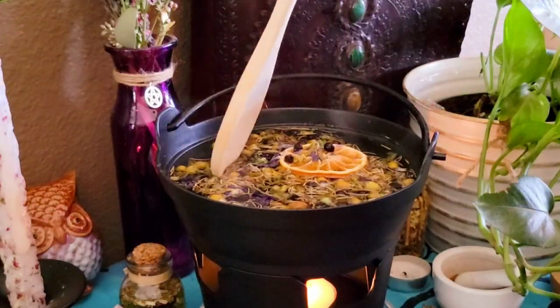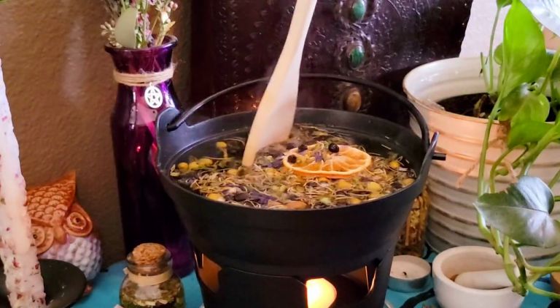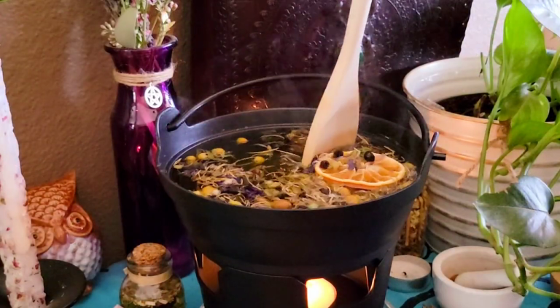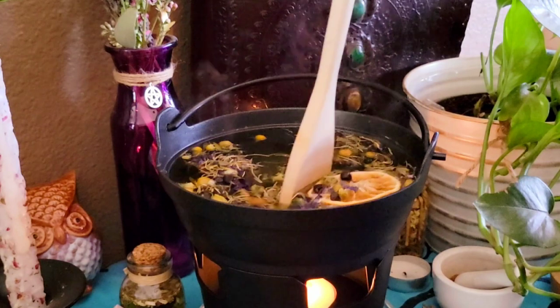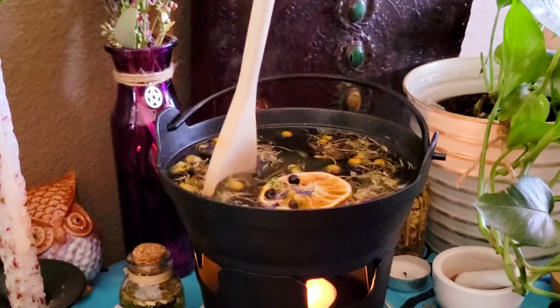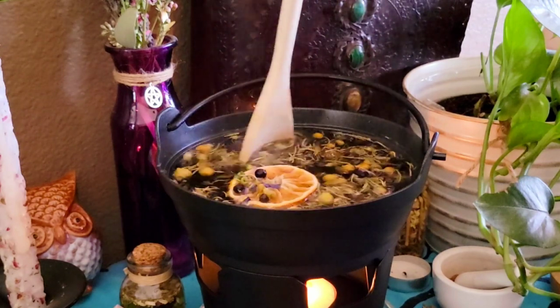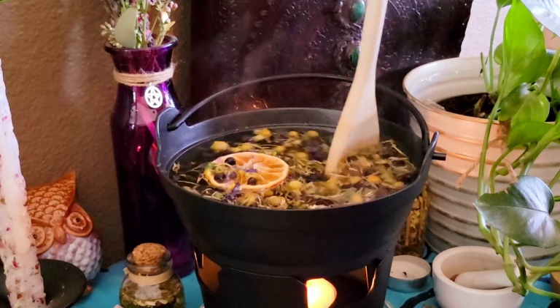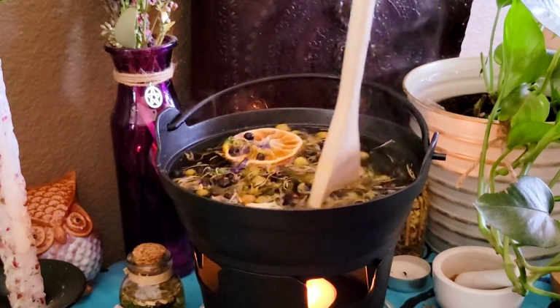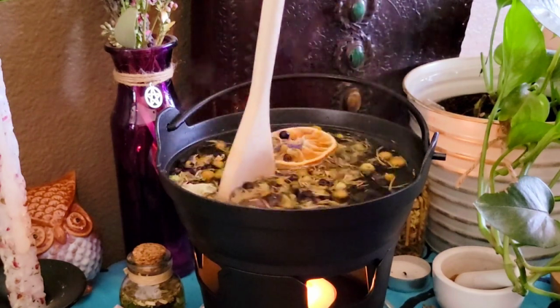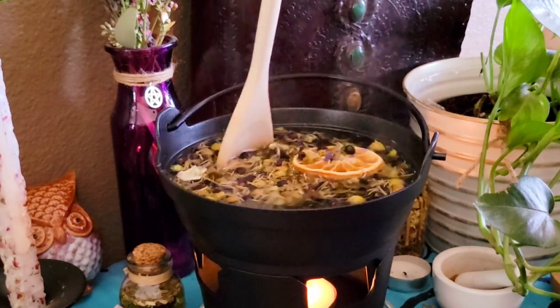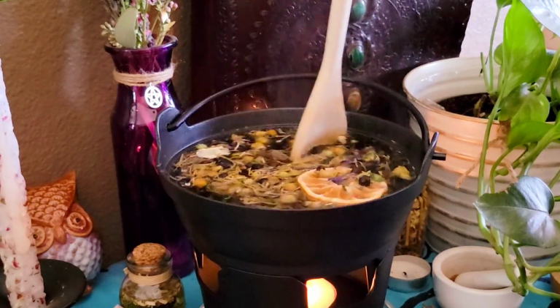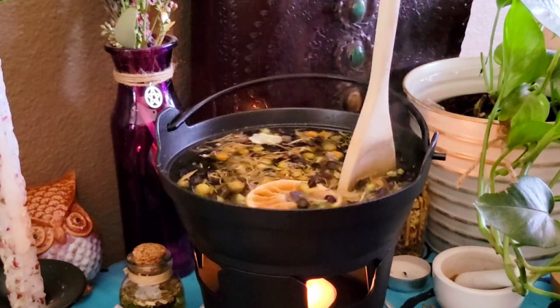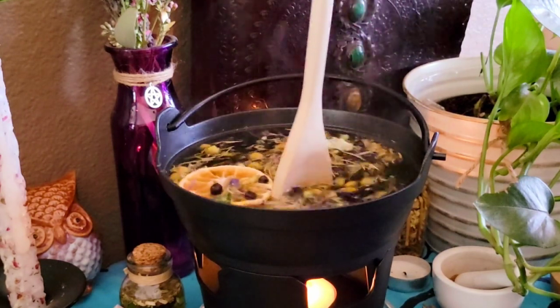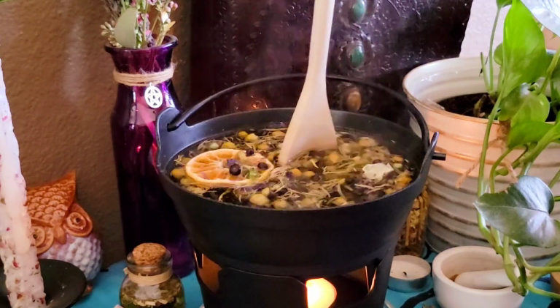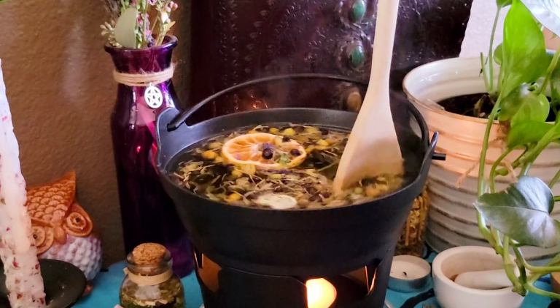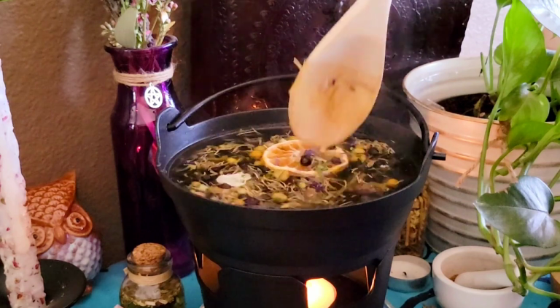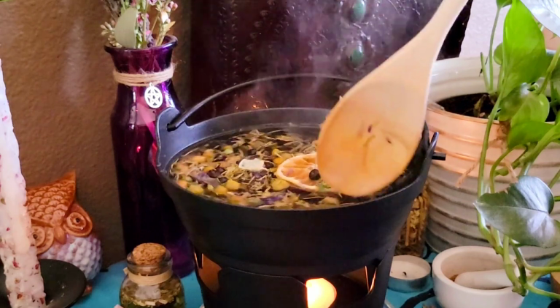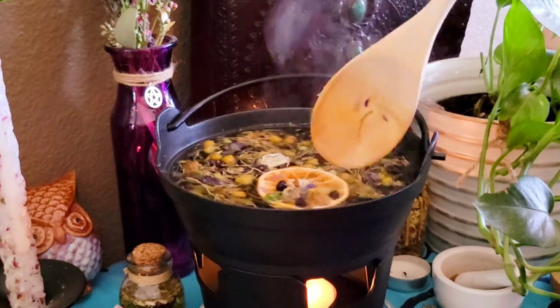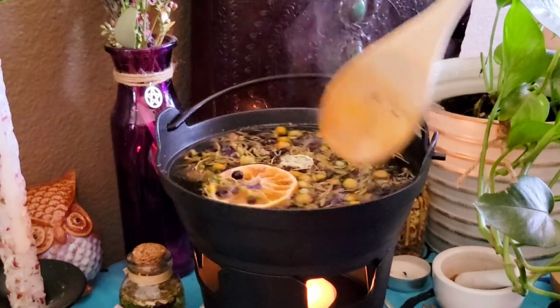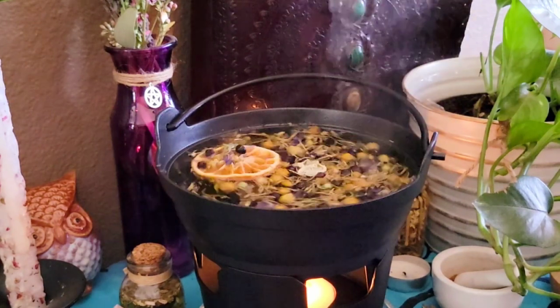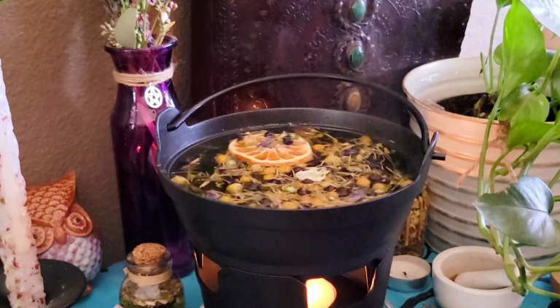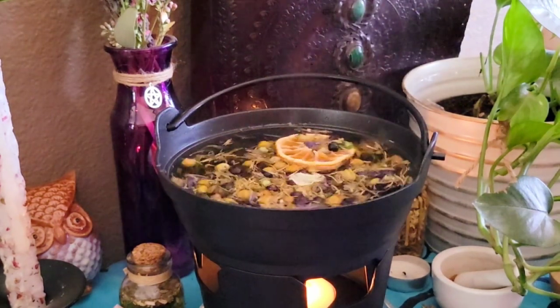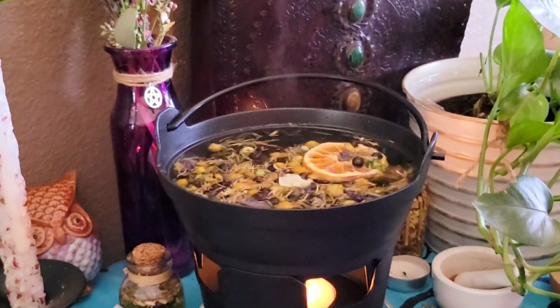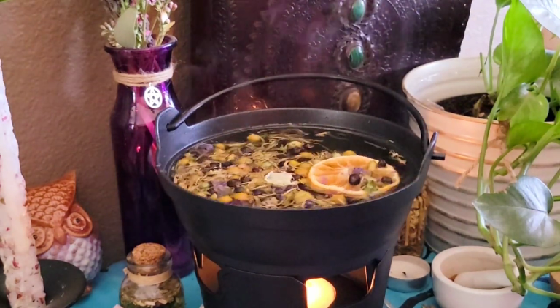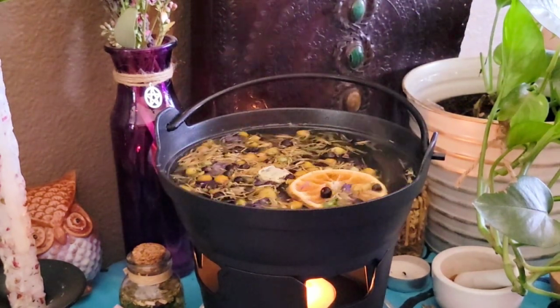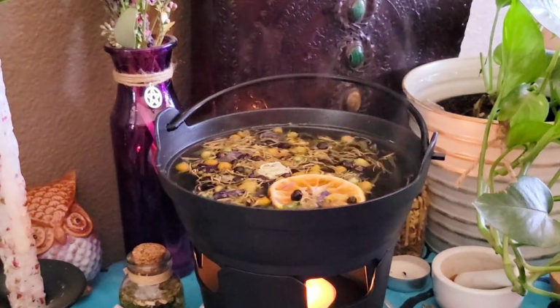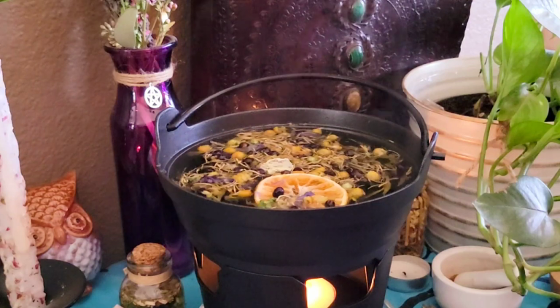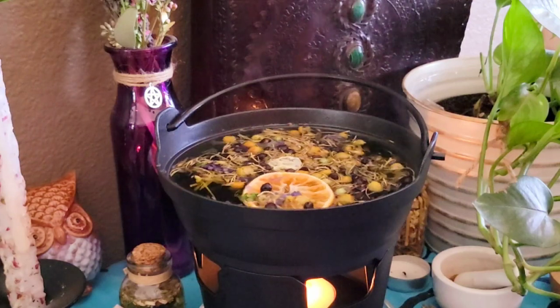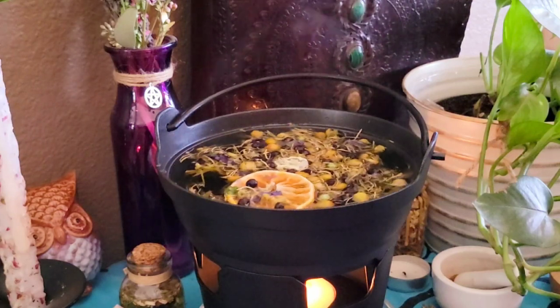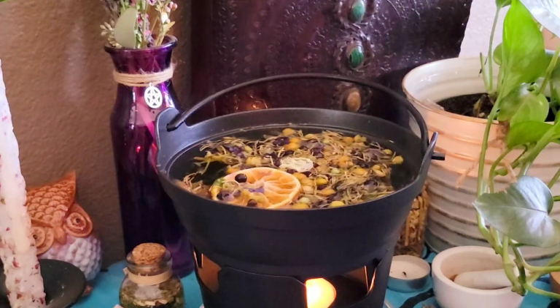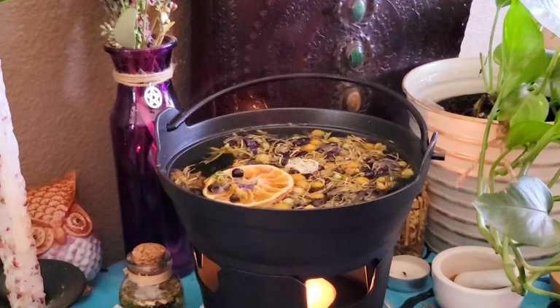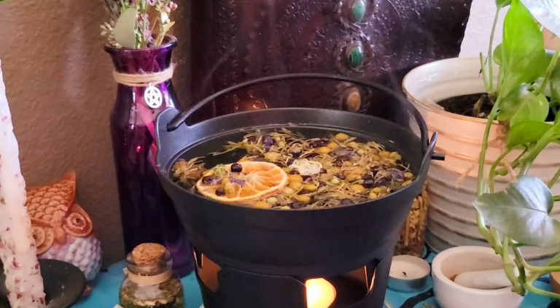I always like to stir in my intentions when I'm doing simmer pots and really focus in on that energy of what I'm trying to bring into my home. I hope you all enjoyed this video. Until next time, have a magical day!